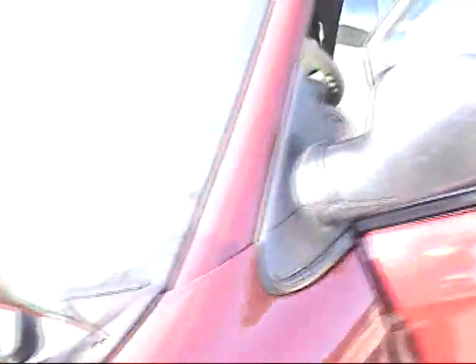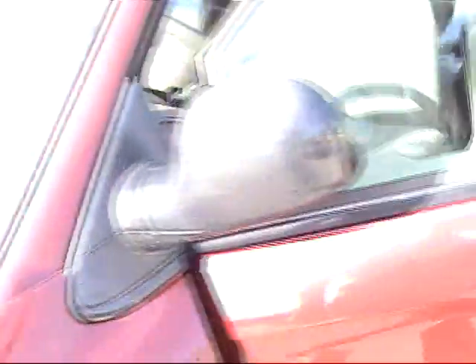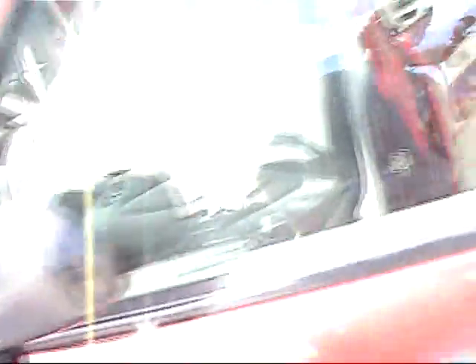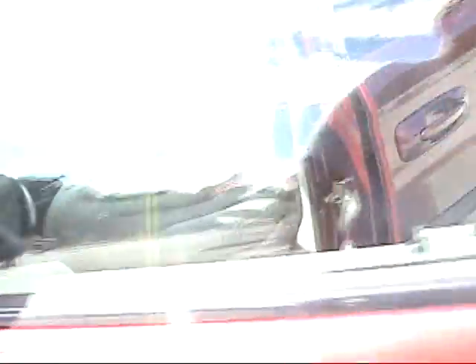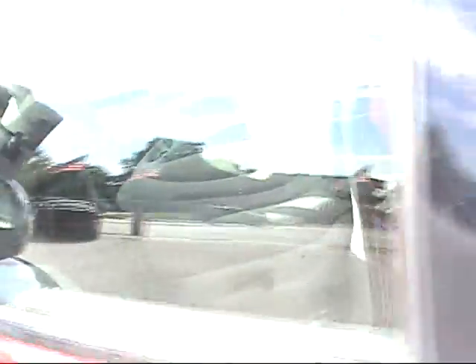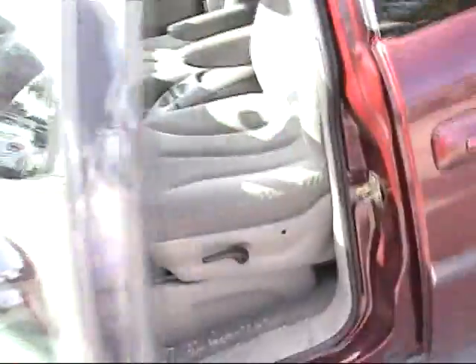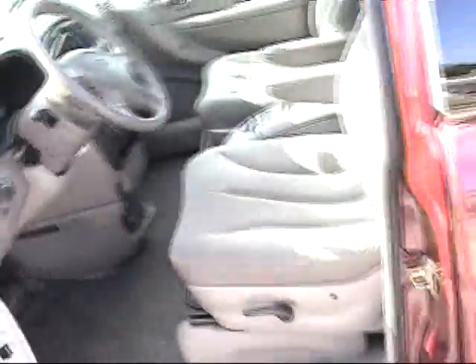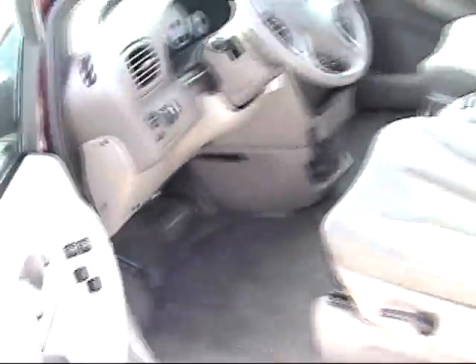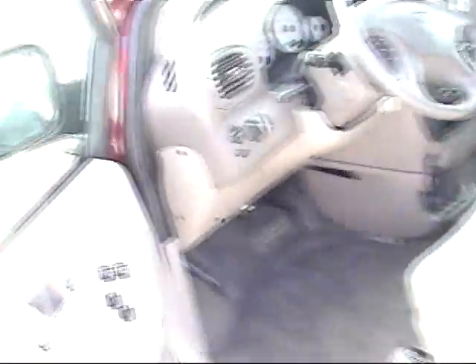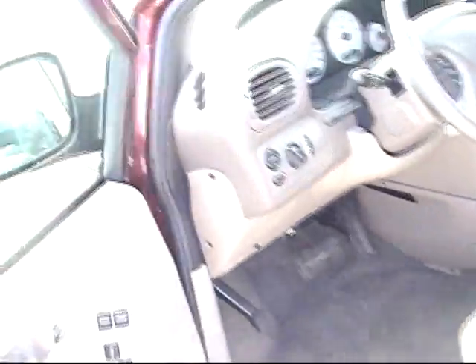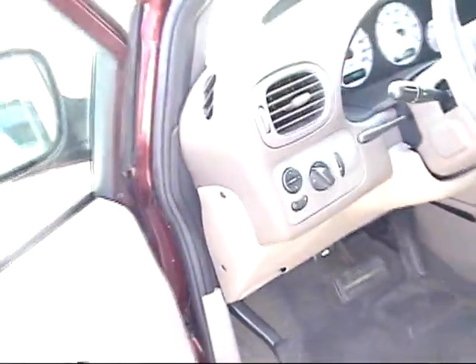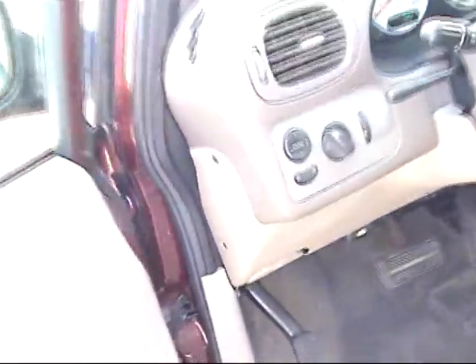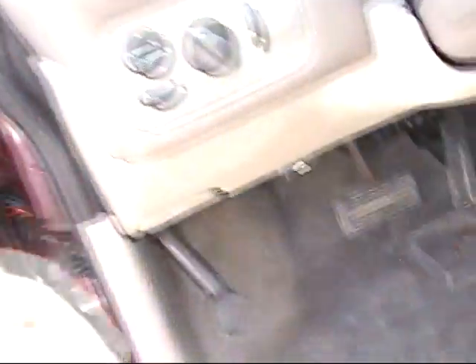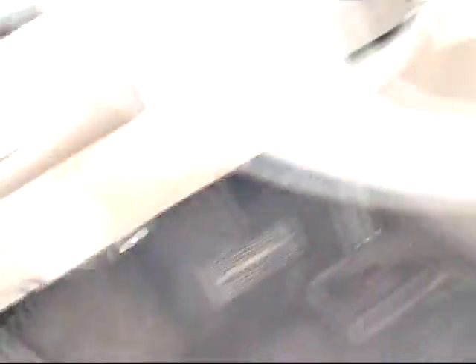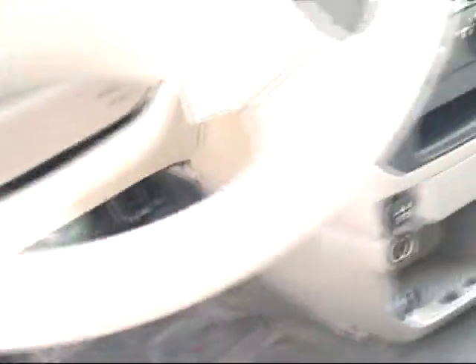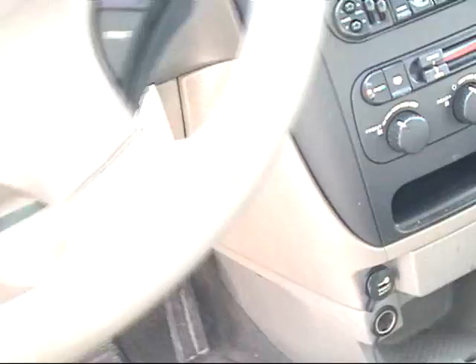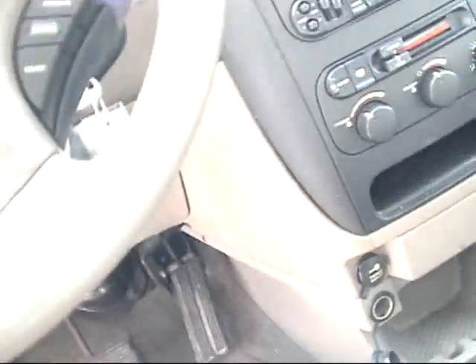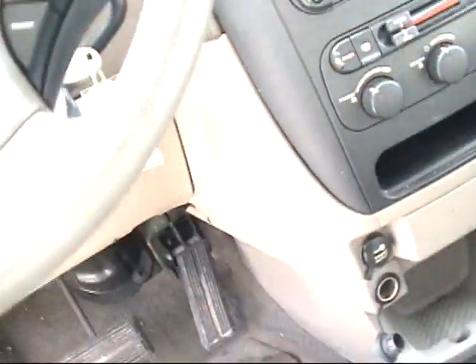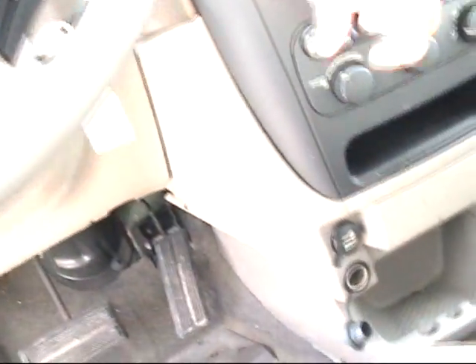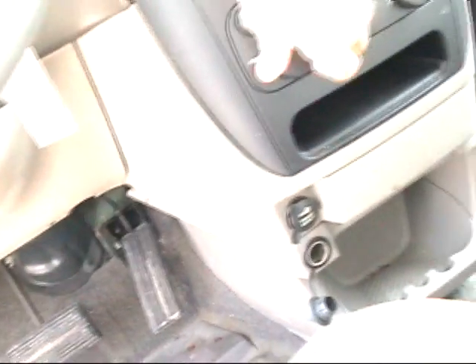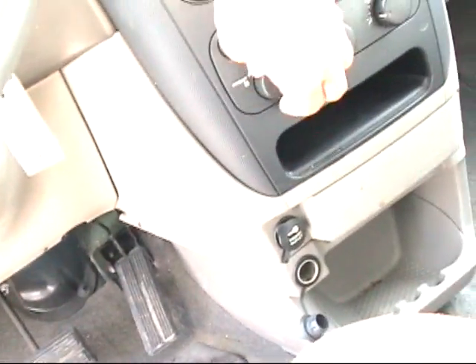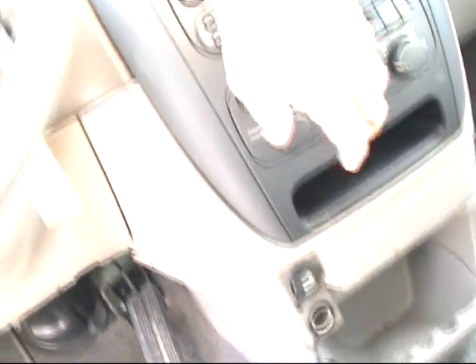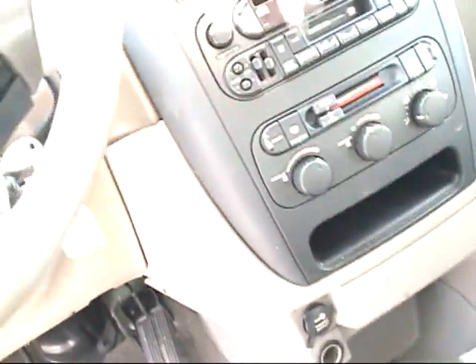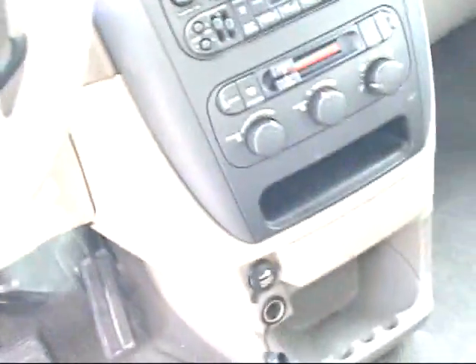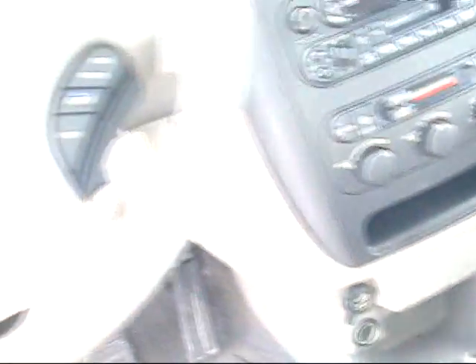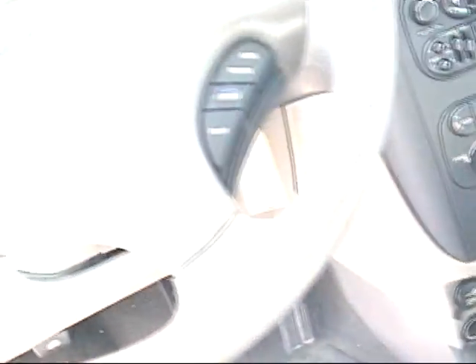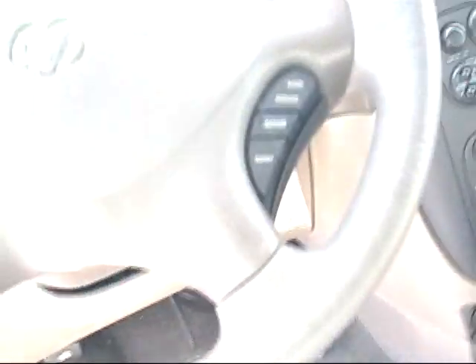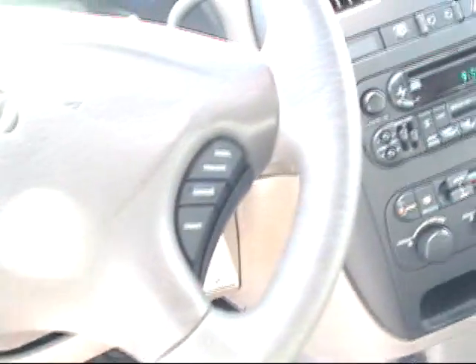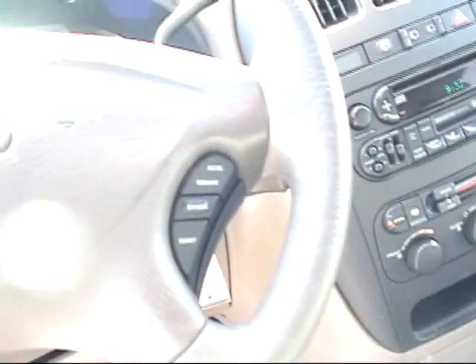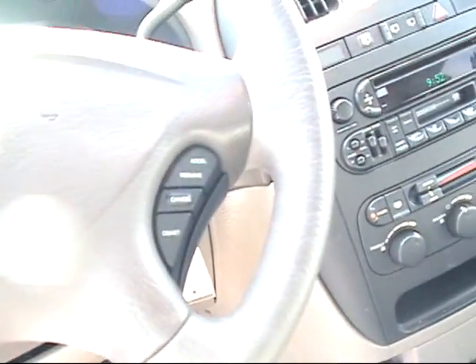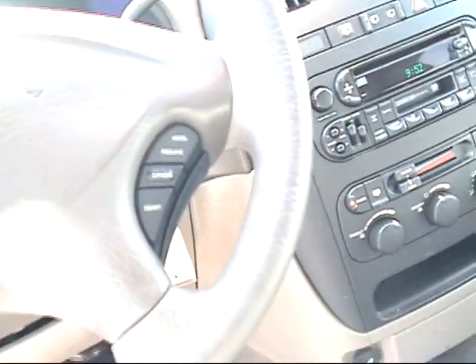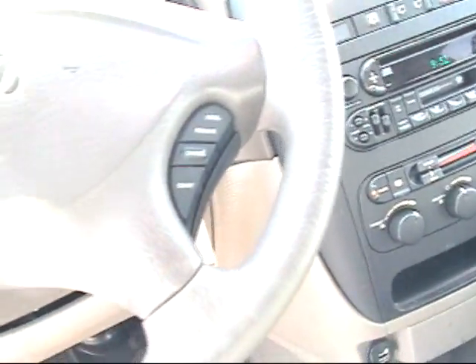Let's go ahead inside here and see how the air conditioning is blowing. Oh, it's nice and cold. Let's turn the fan up. It's perfect.